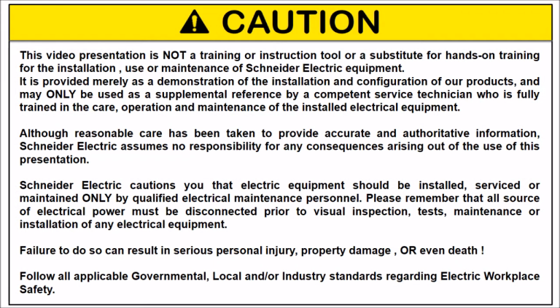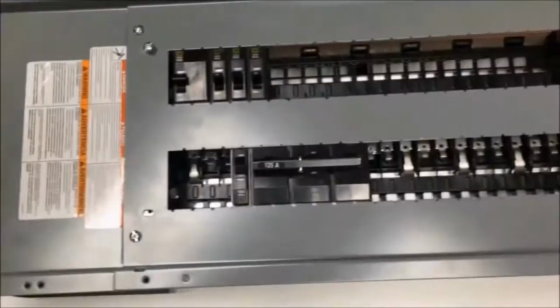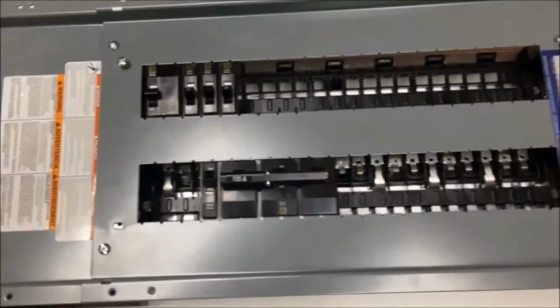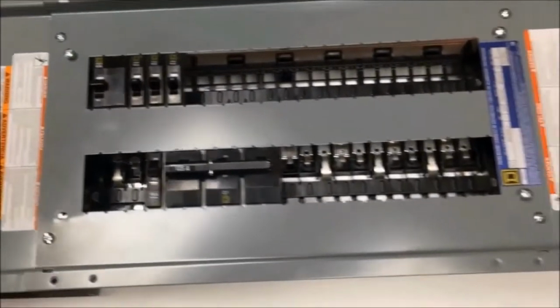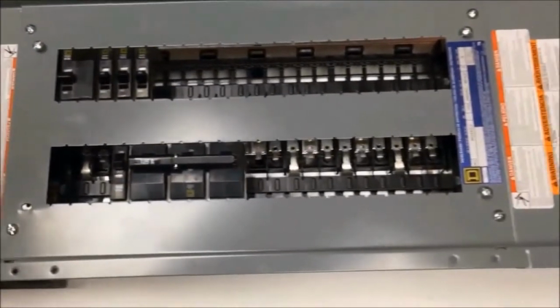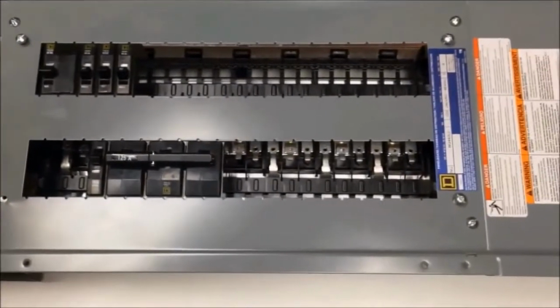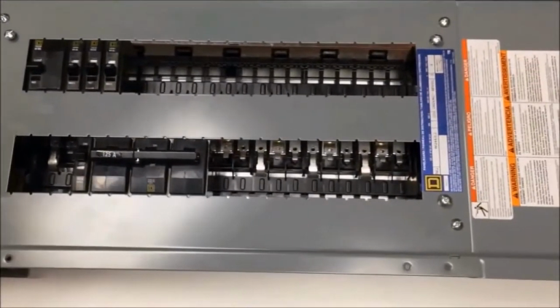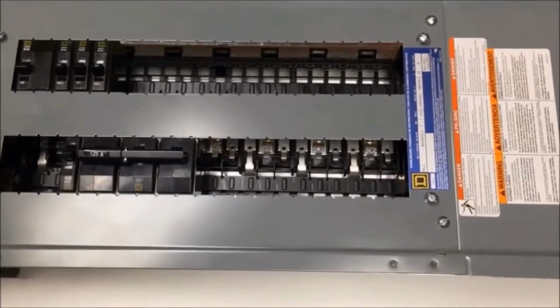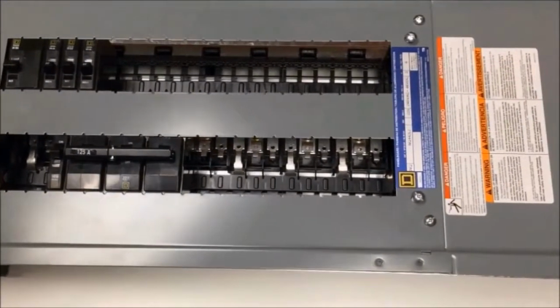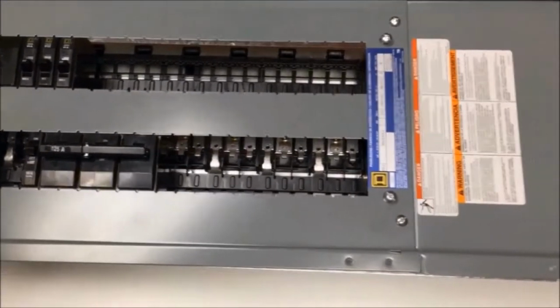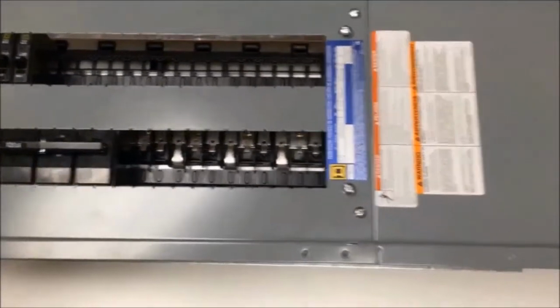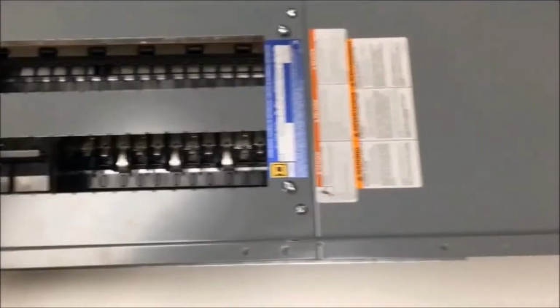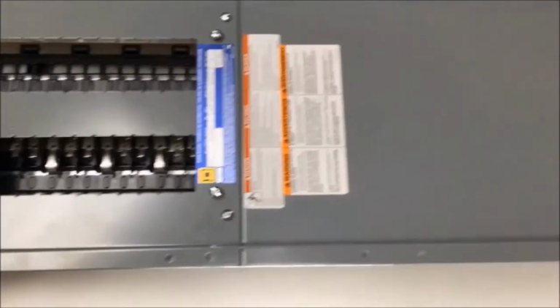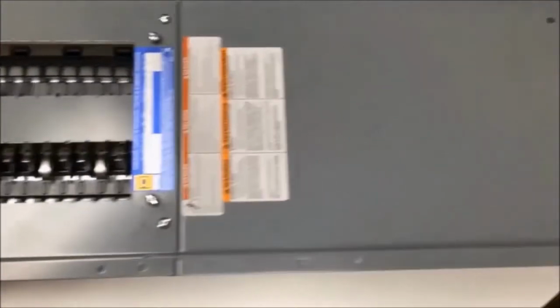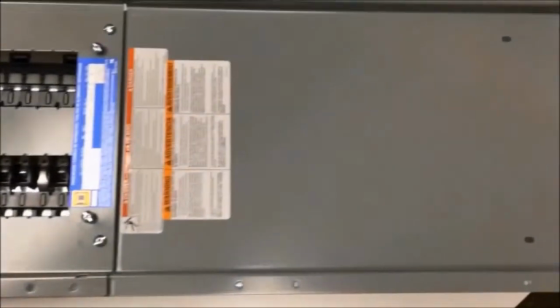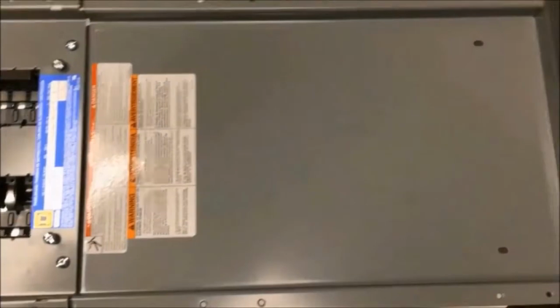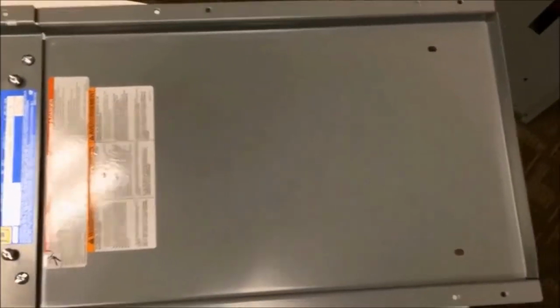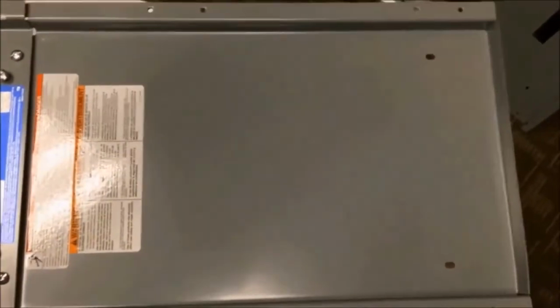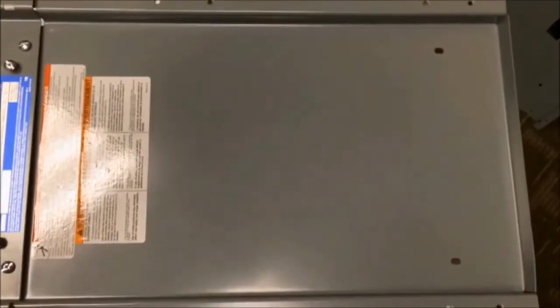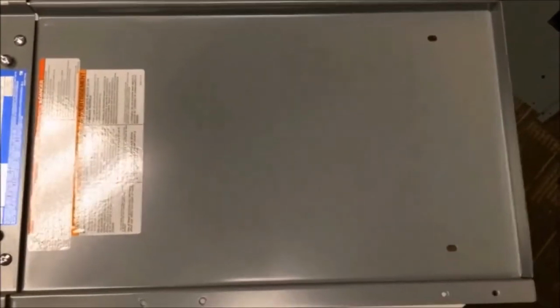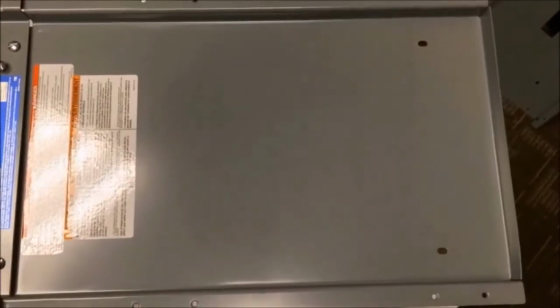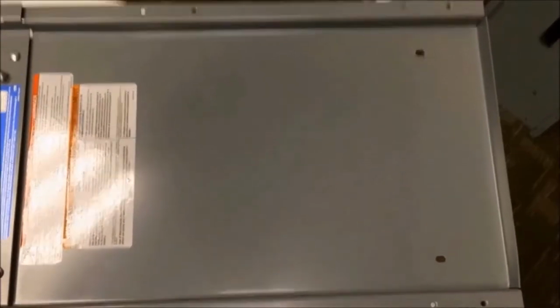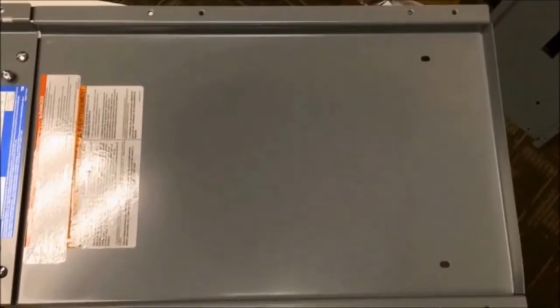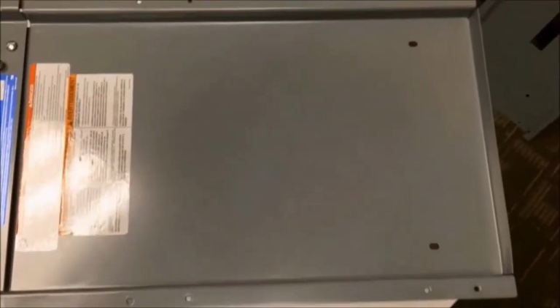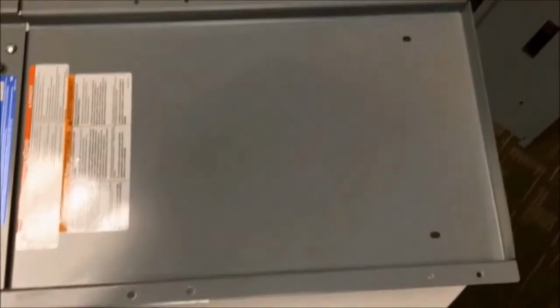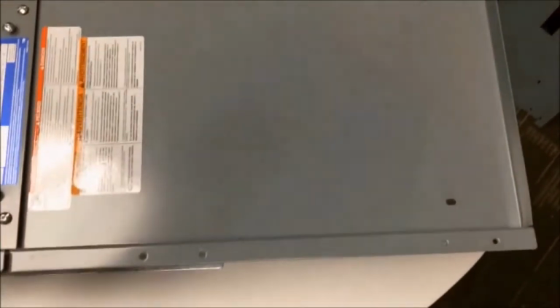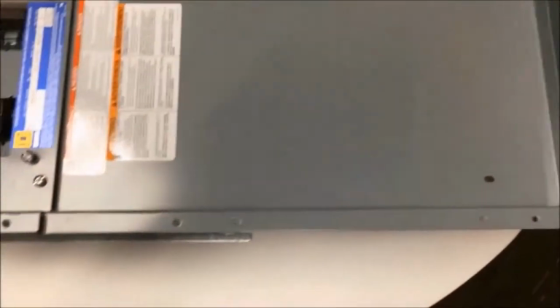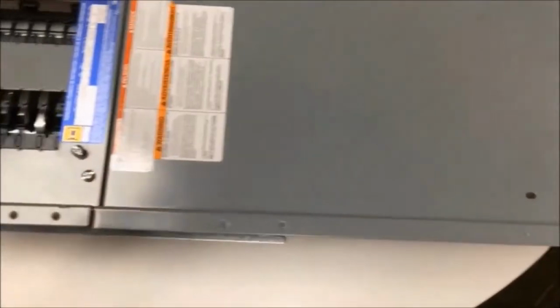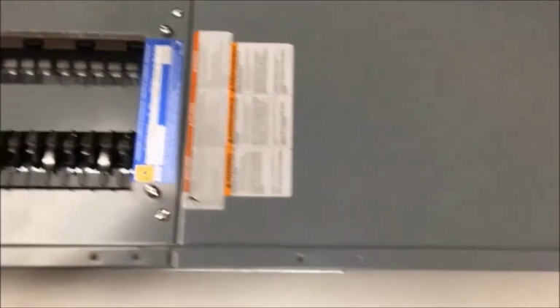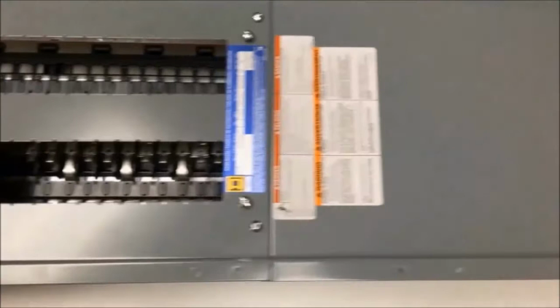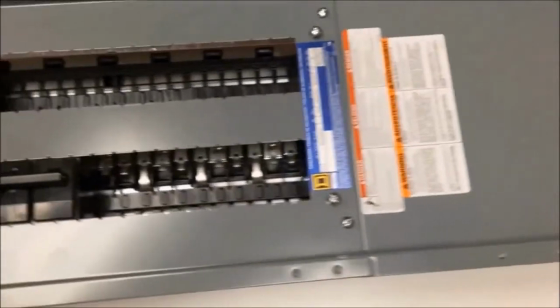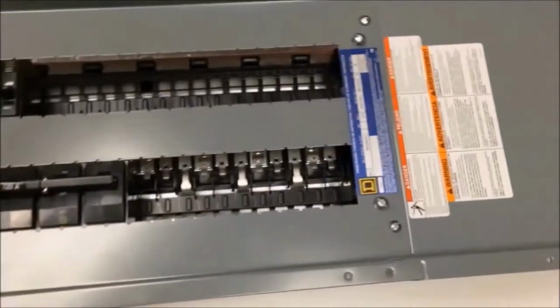Here we have our 42-circuit main lug only interior. Your interior might look a little different than ours. We've taken our interior out of the box so that you have a better view of what we're doing.